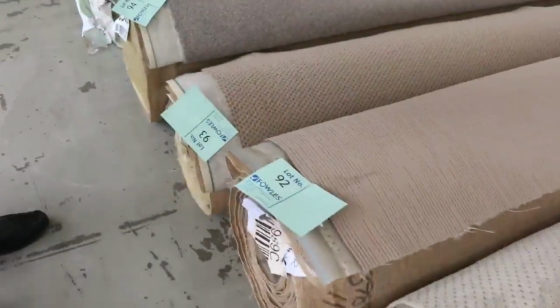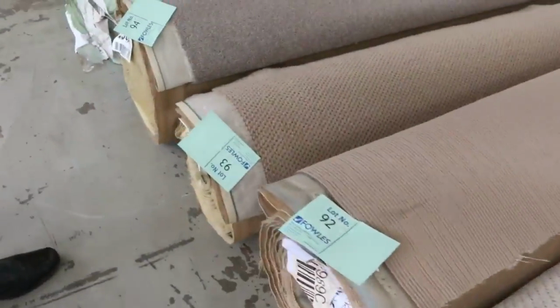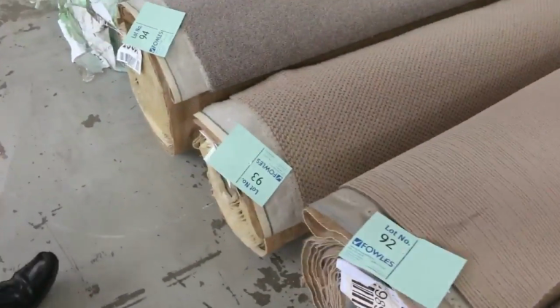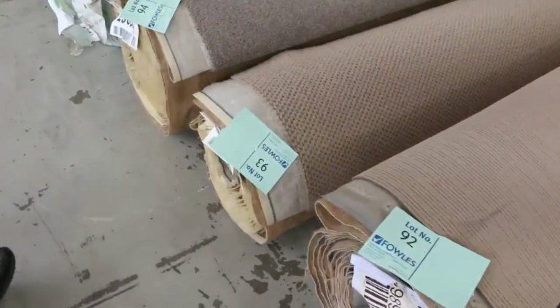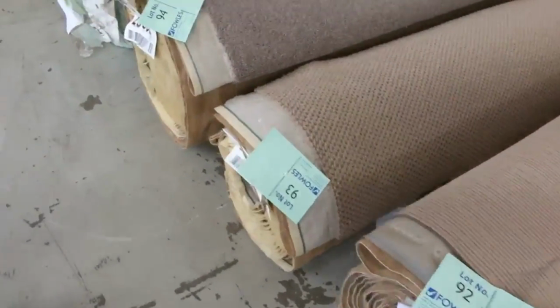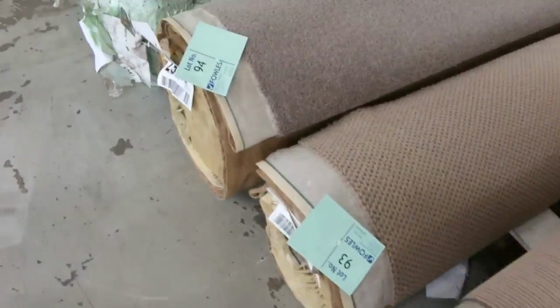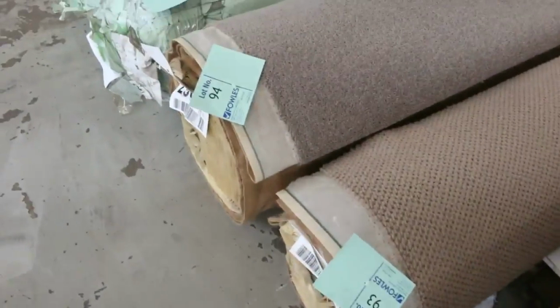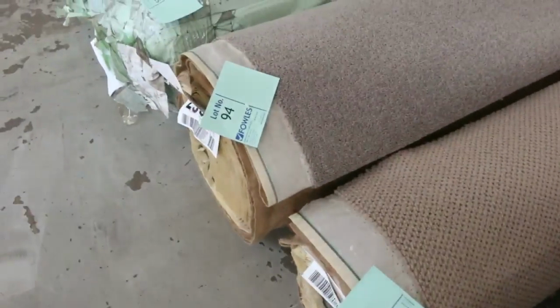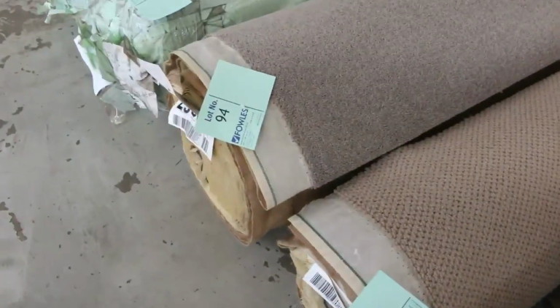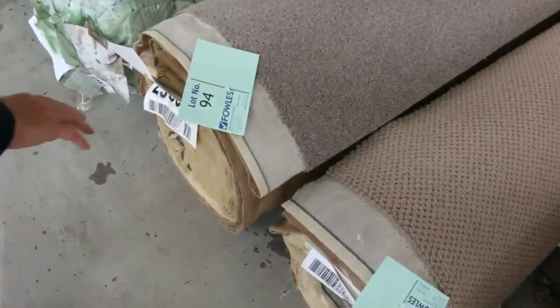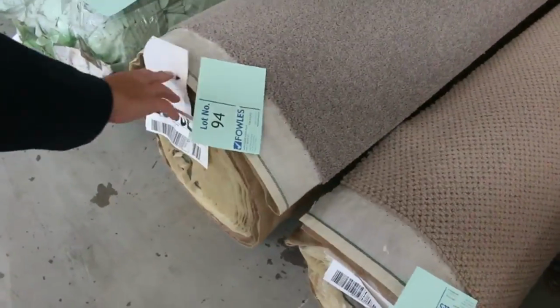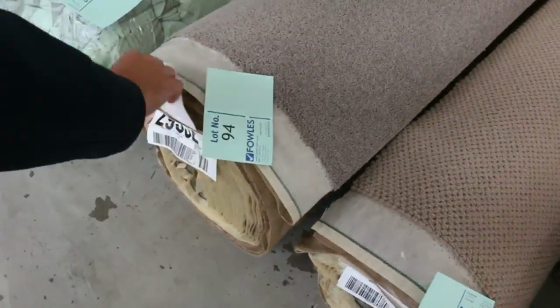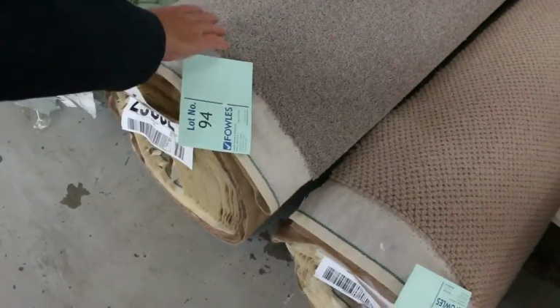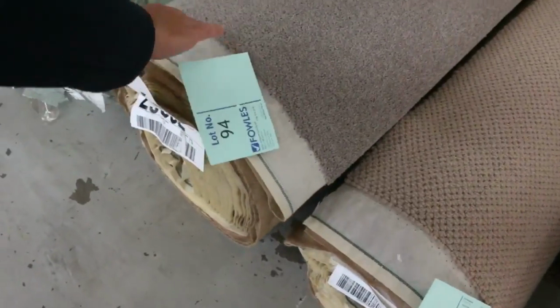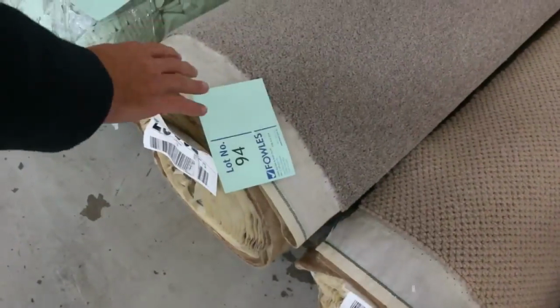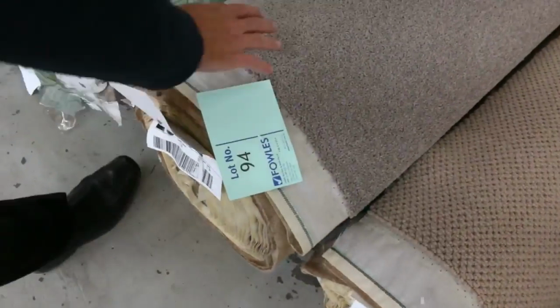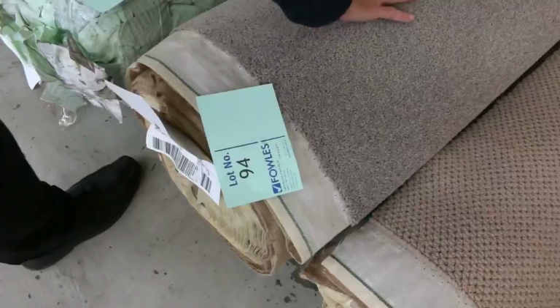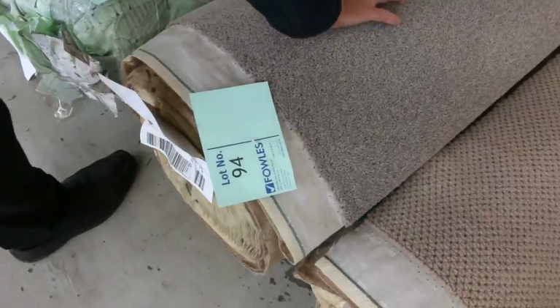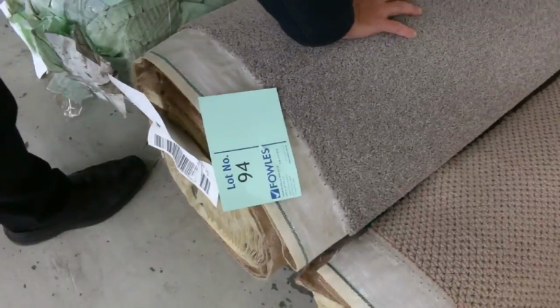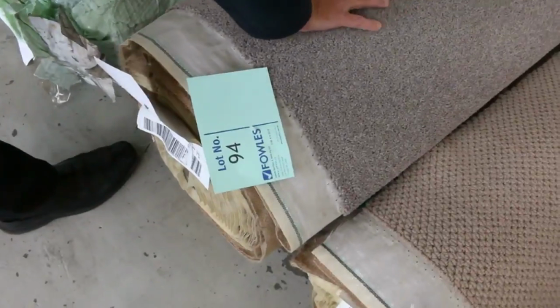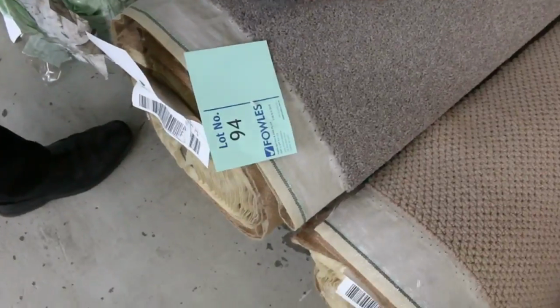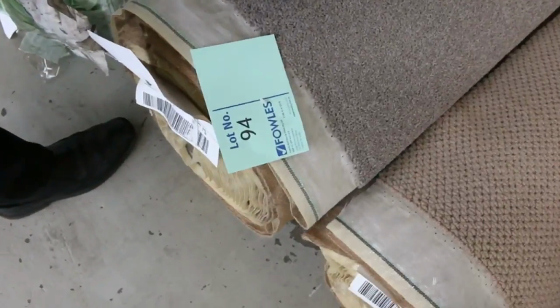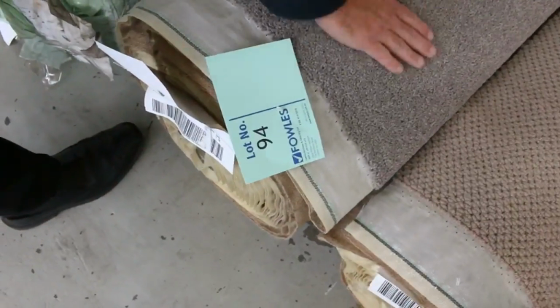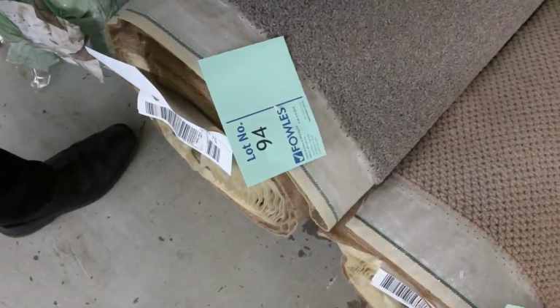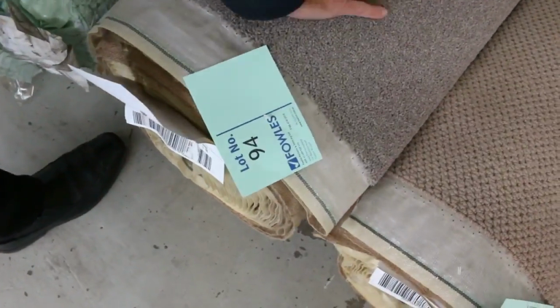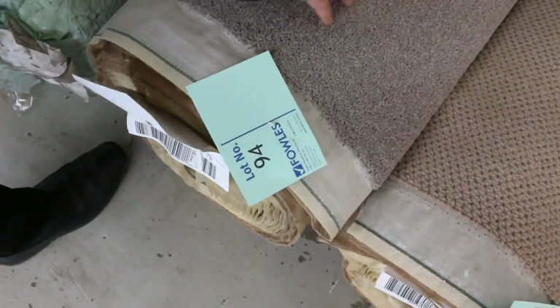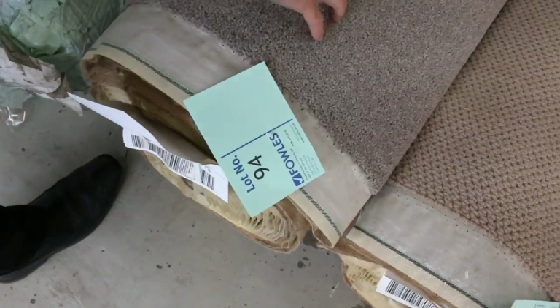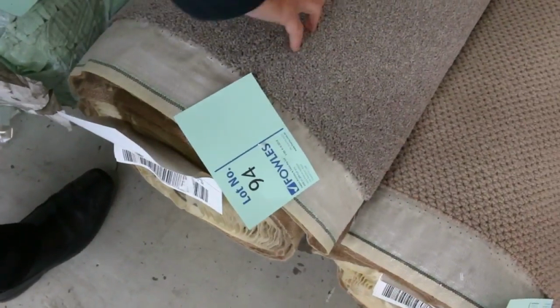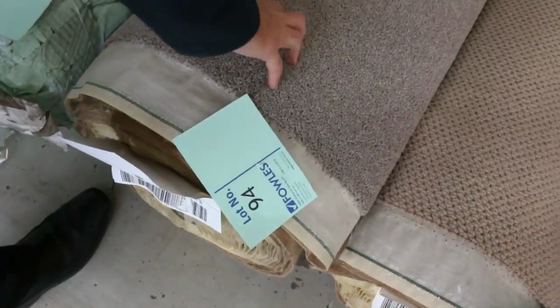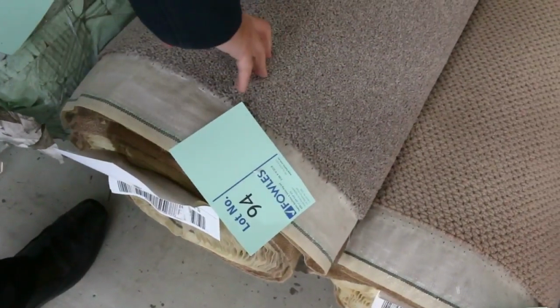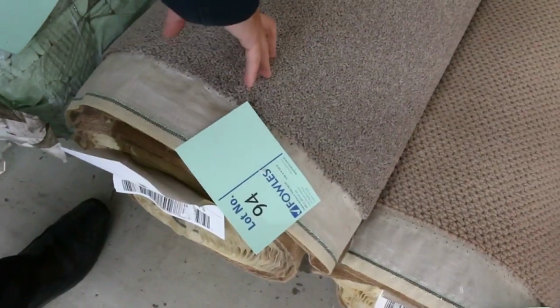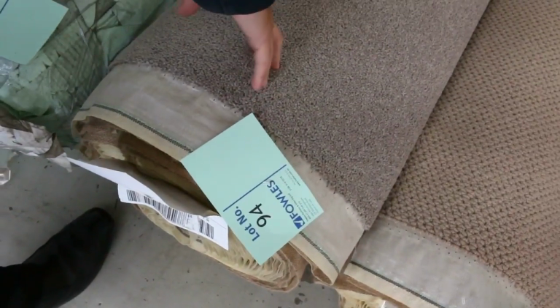We're getting up a little bit bigger in size now — like lot number 94 at 17.6 meters. Looks like a nice little wool blend in a grey color. That'll probably make around $30 to $35.